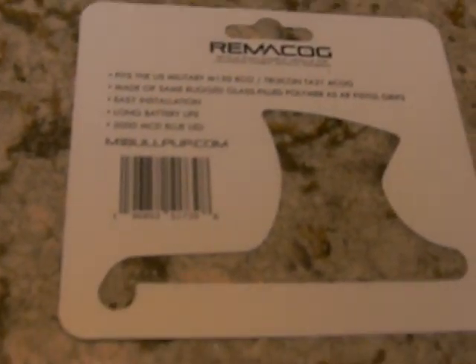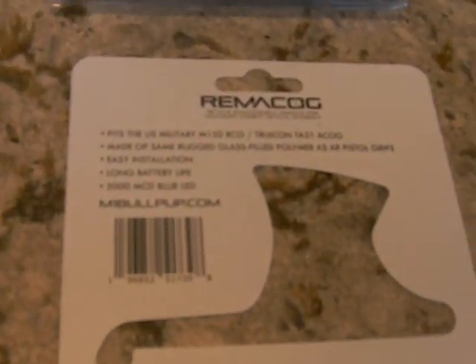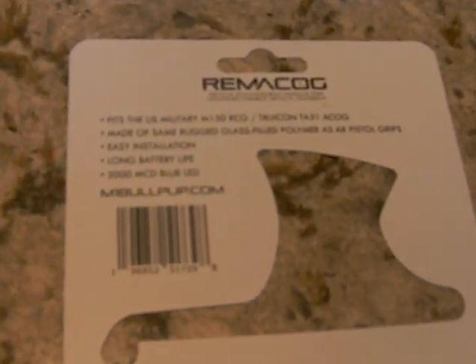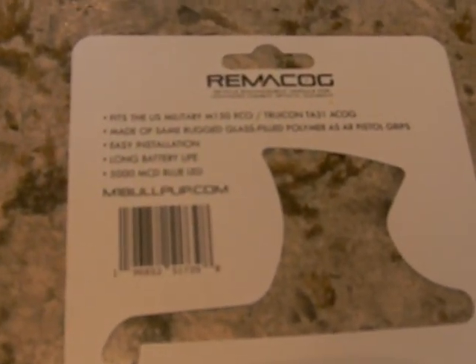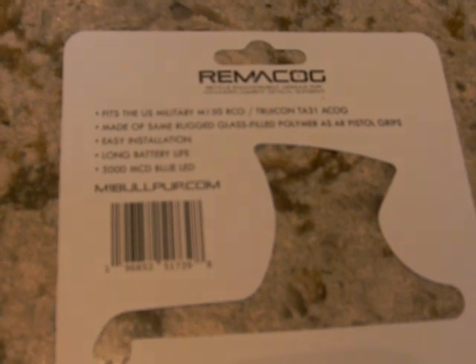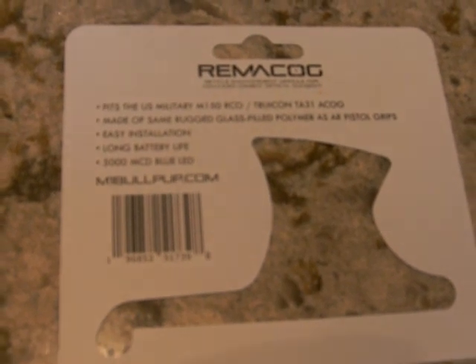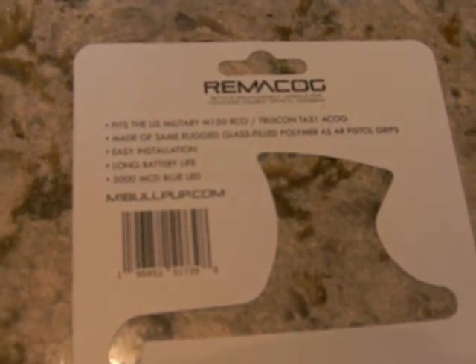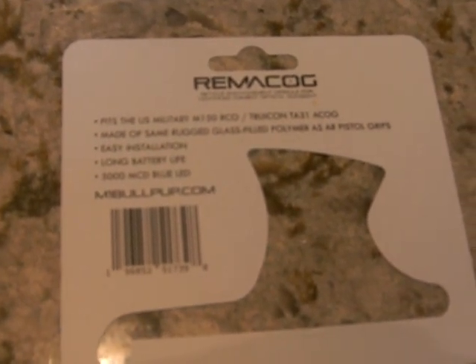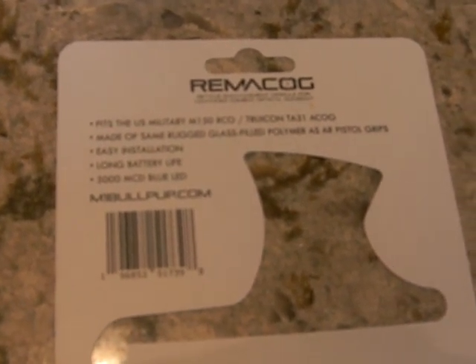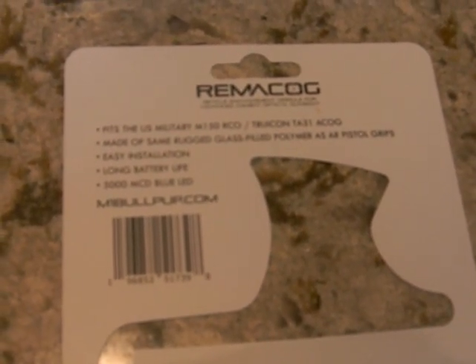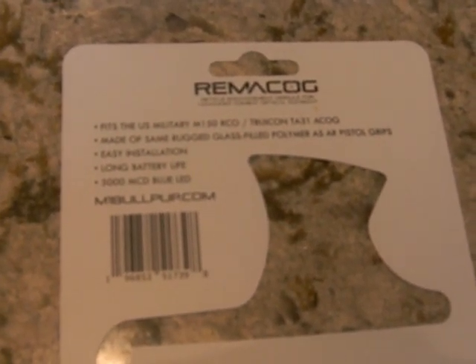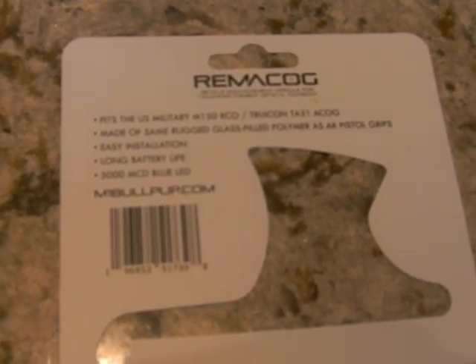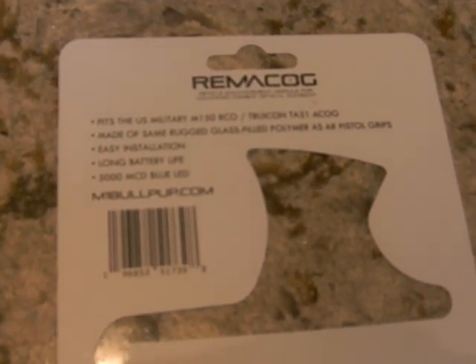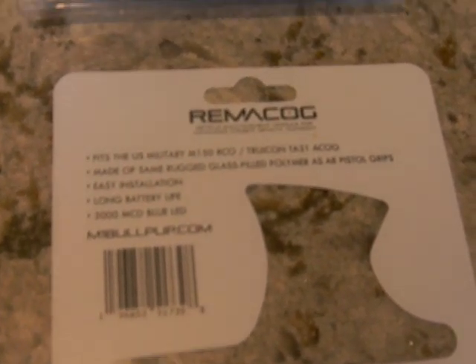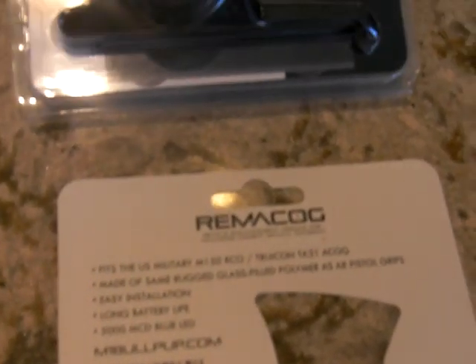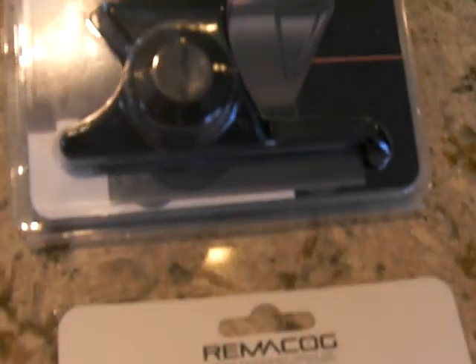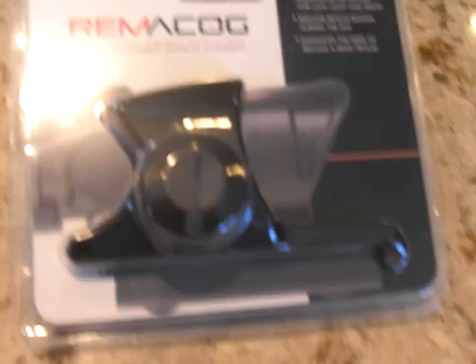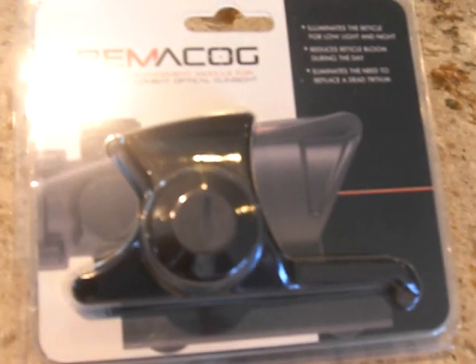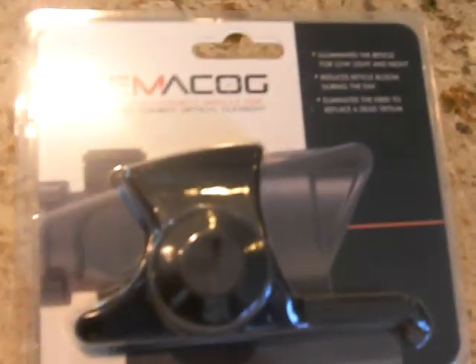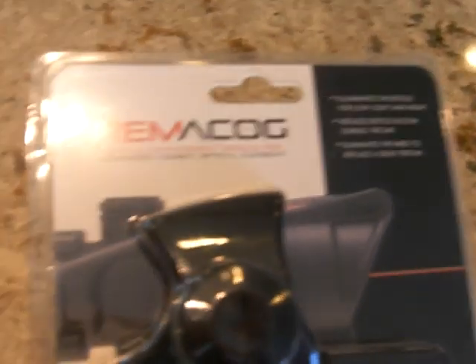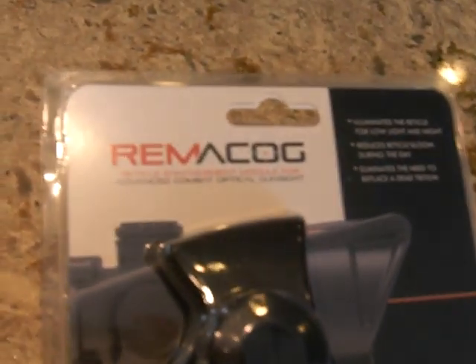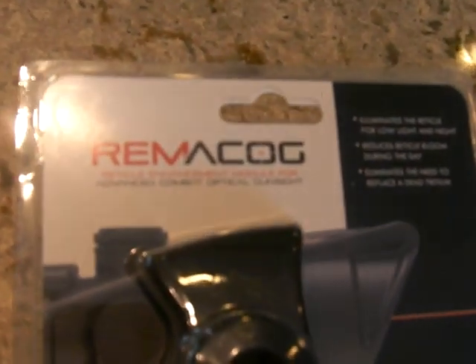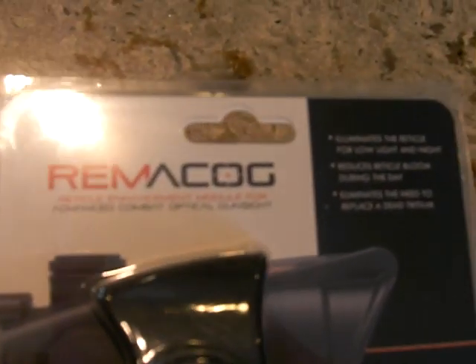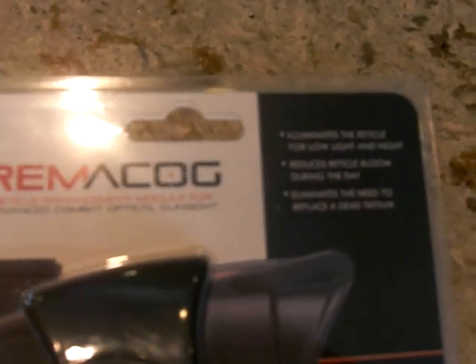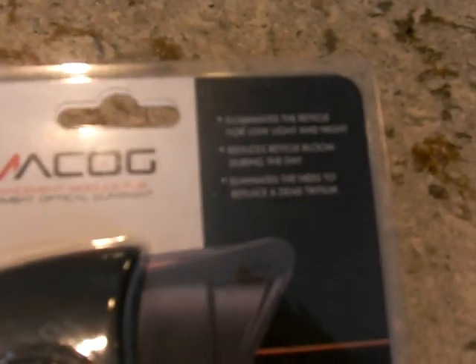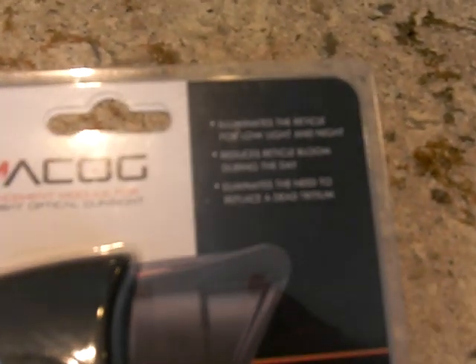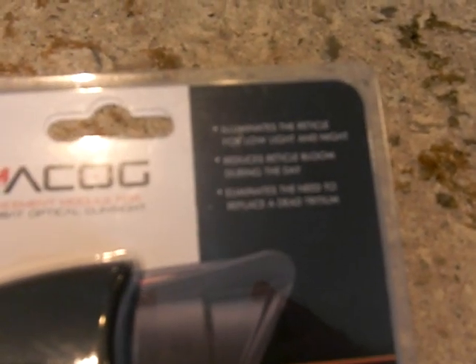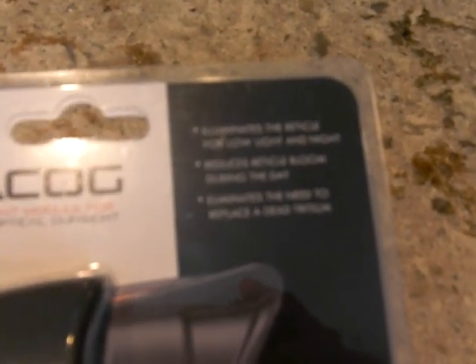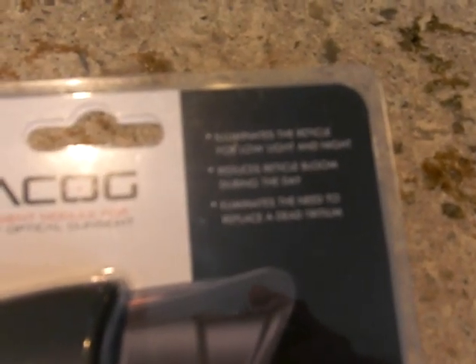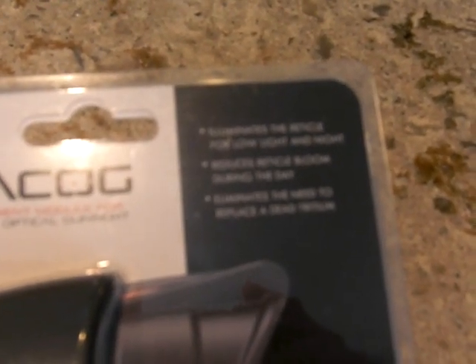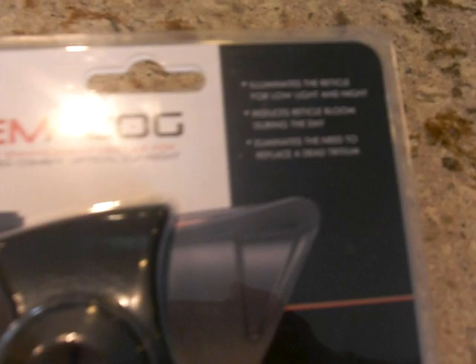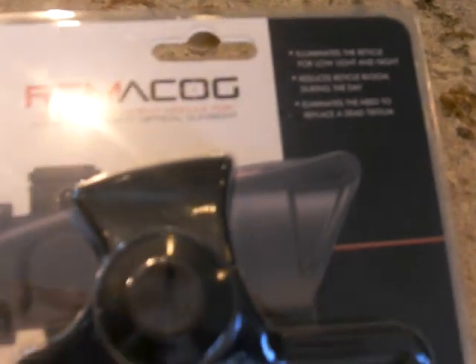You can find it at m1bullpup.com. You can also find it on Amazon and eBay. Check it out.